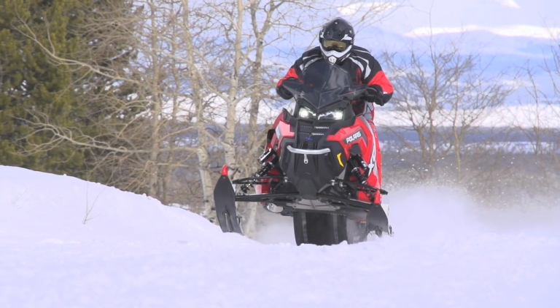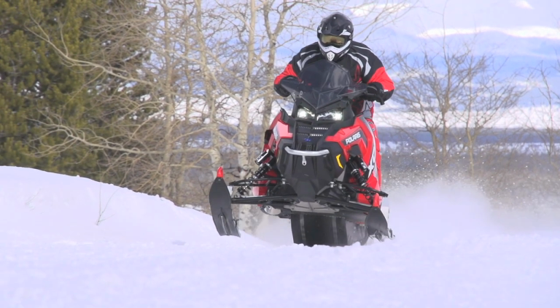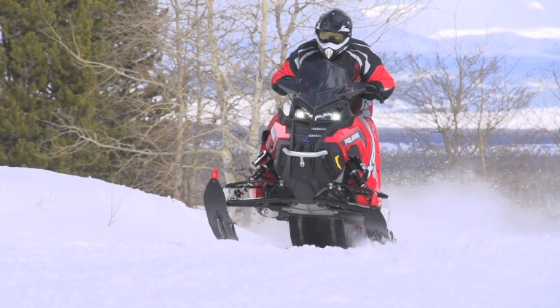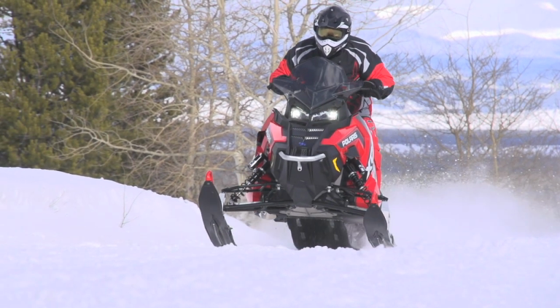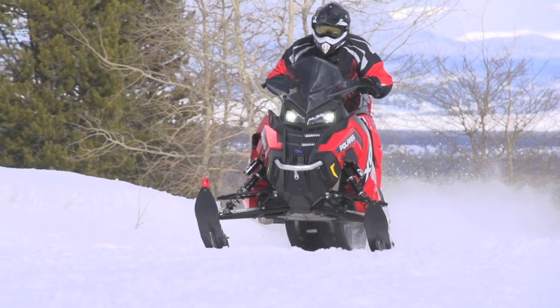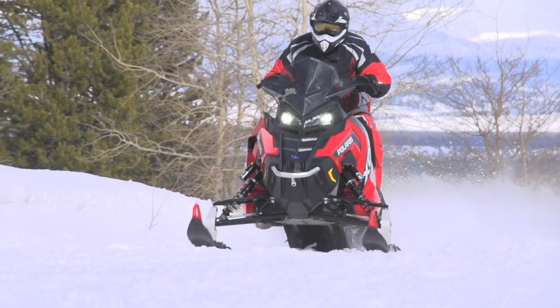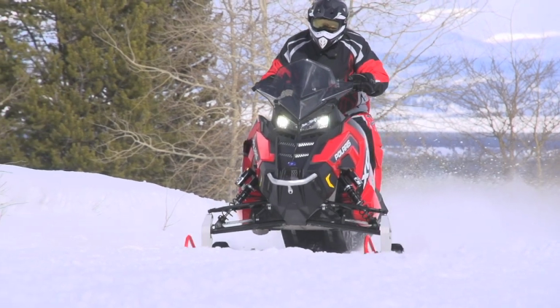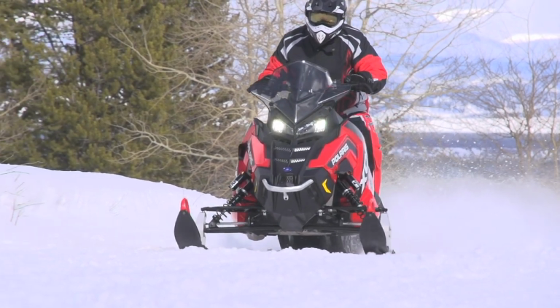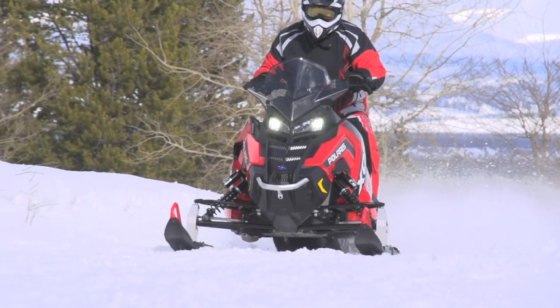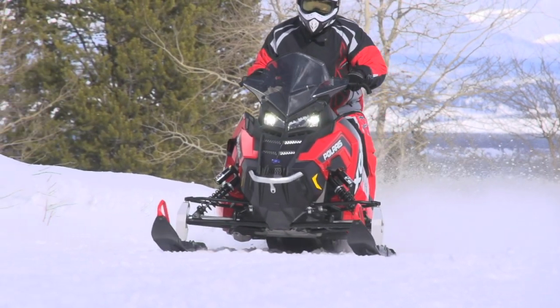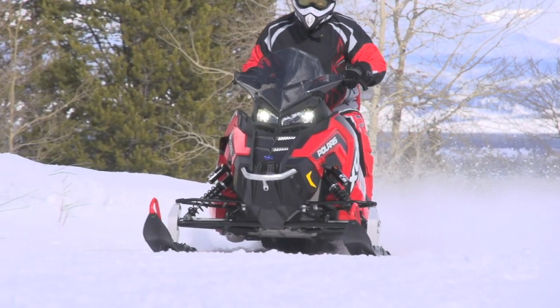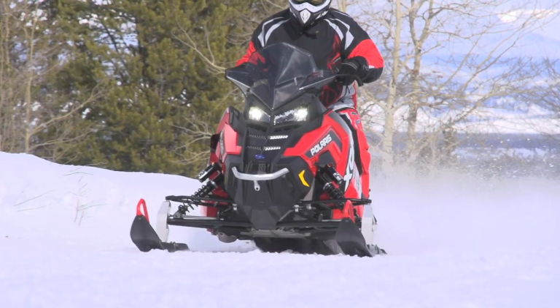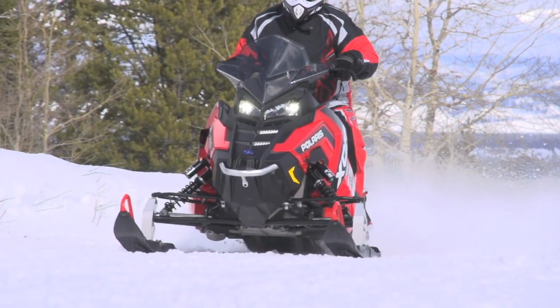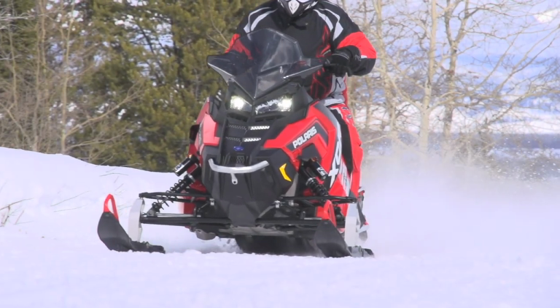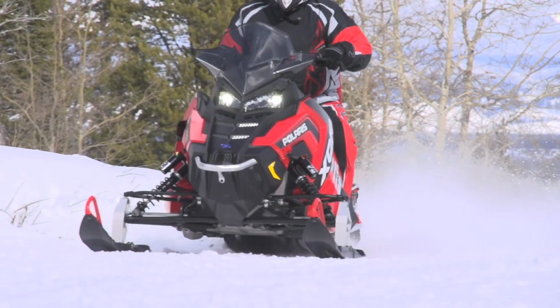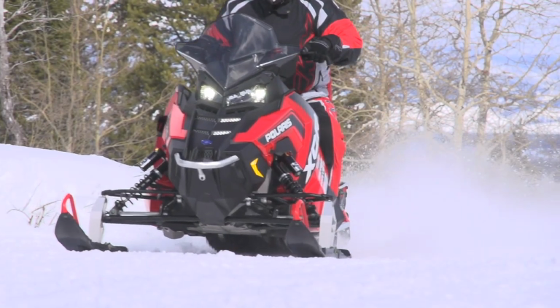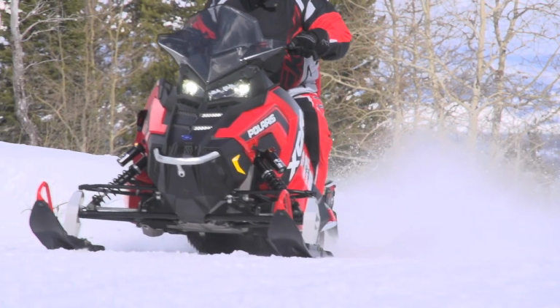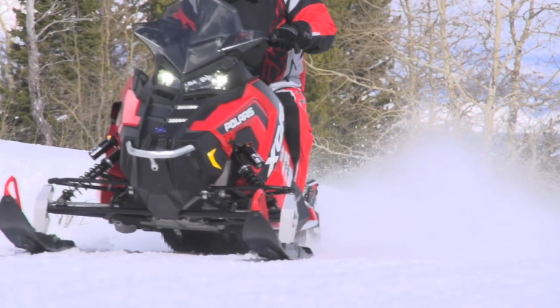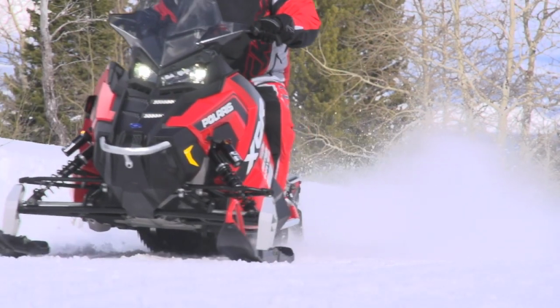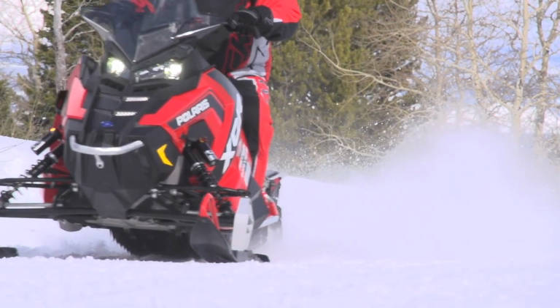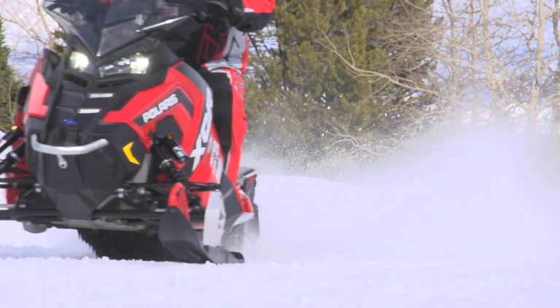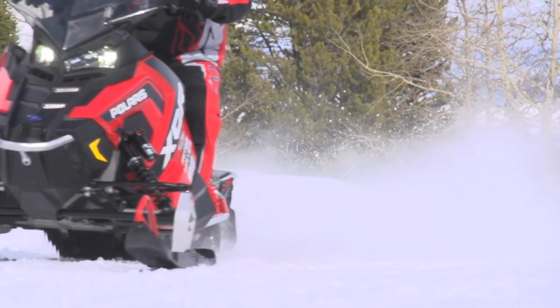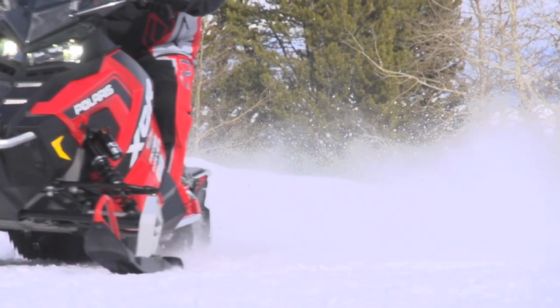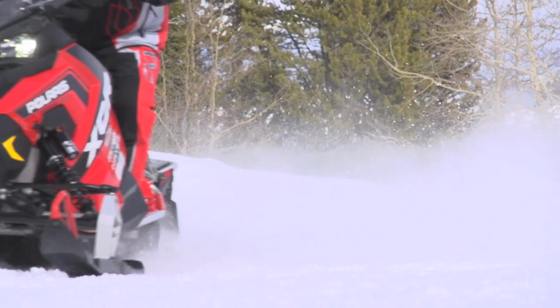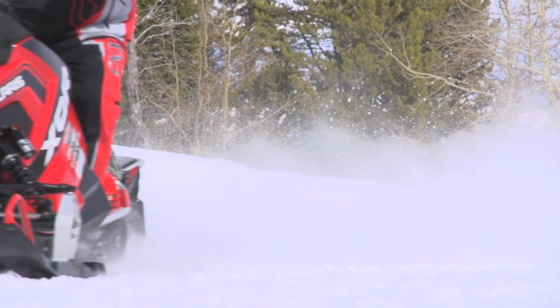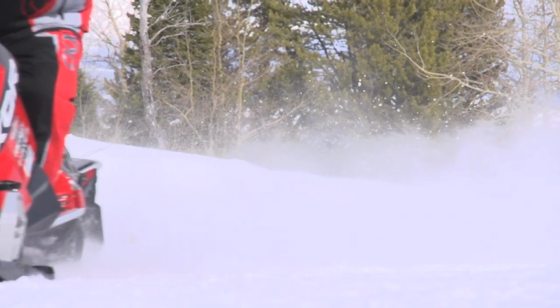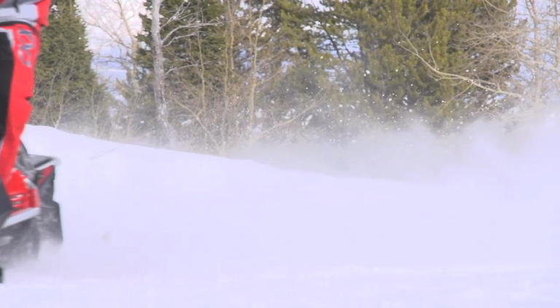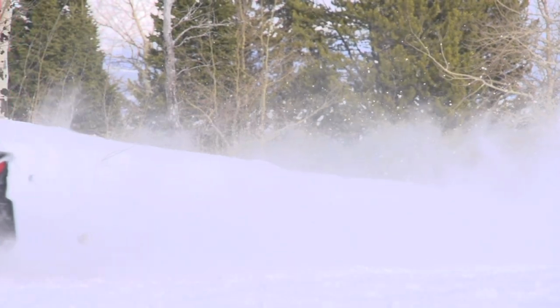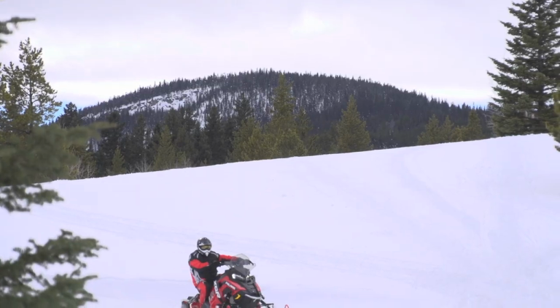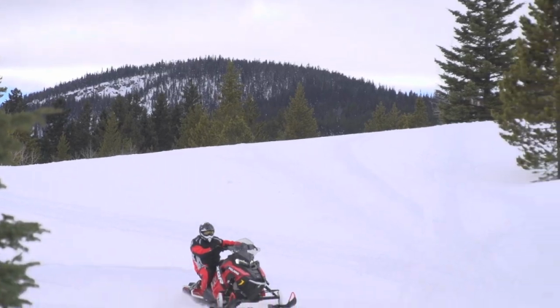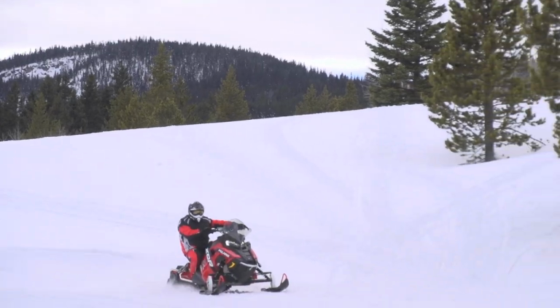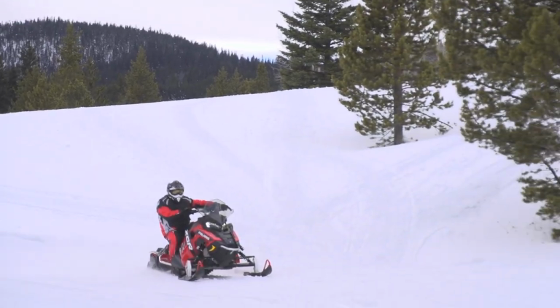To me, this is what most Pro-X buyers should be buying. I'm really happy with the XCR. It's great to see the name back and it's a great package.